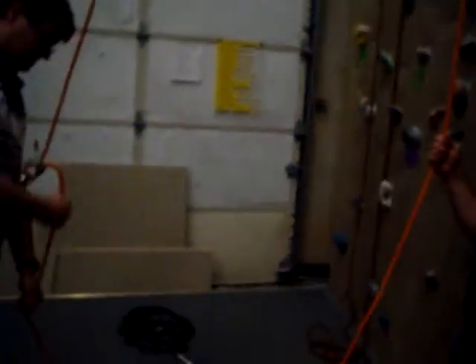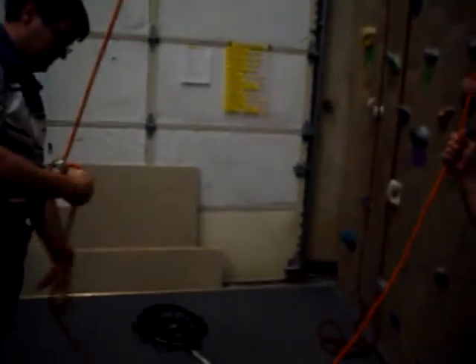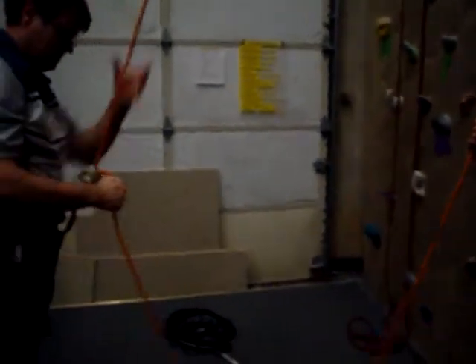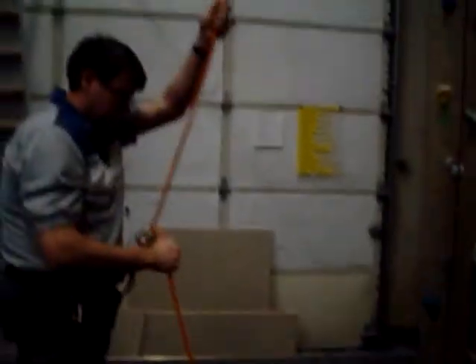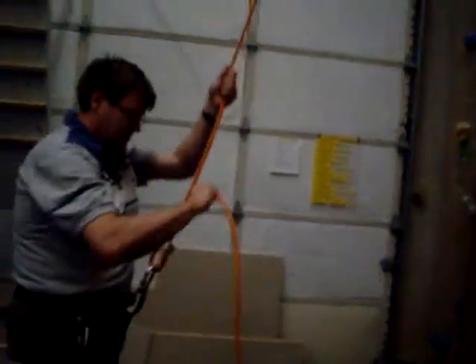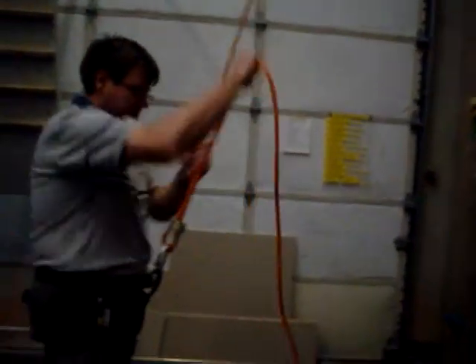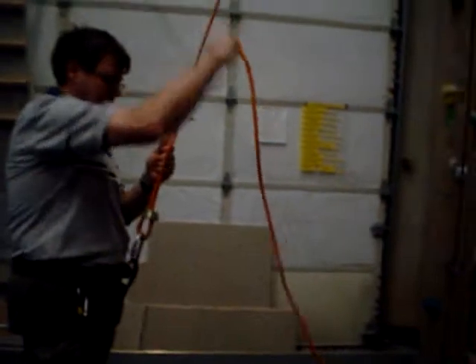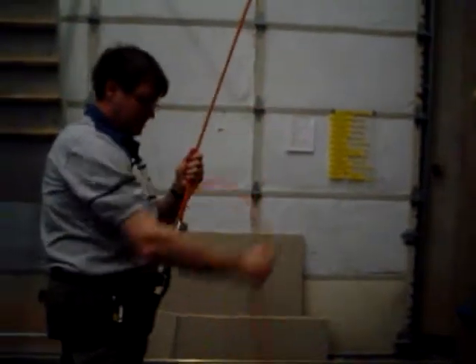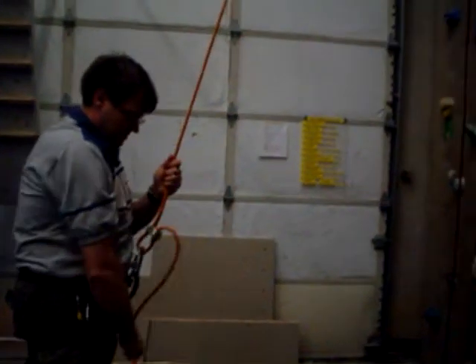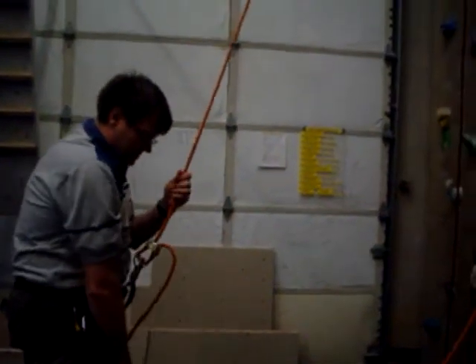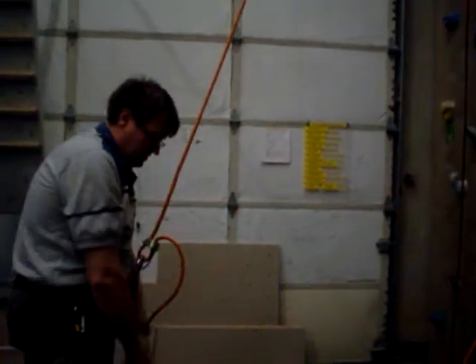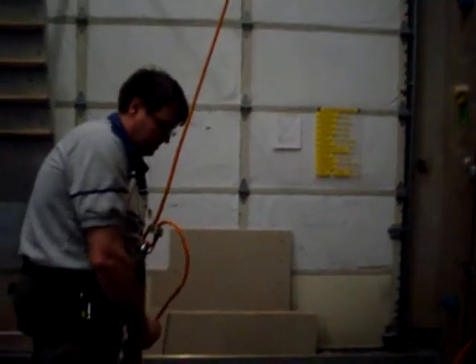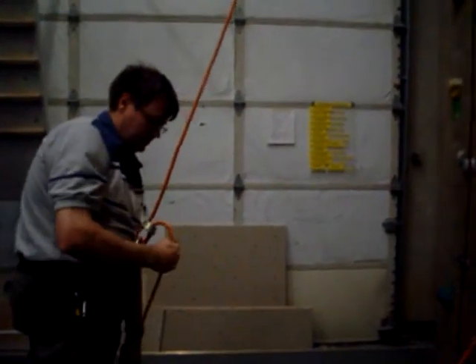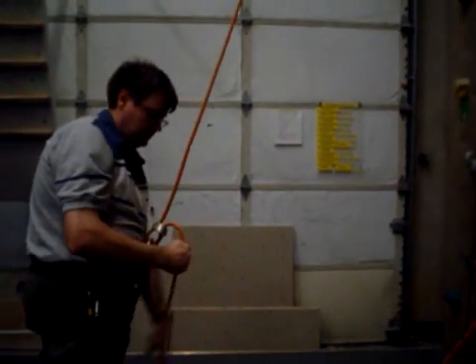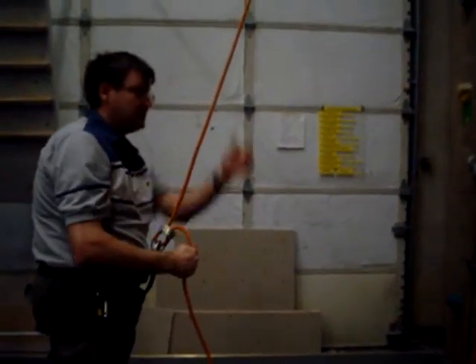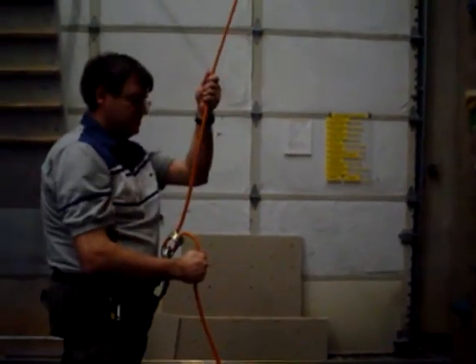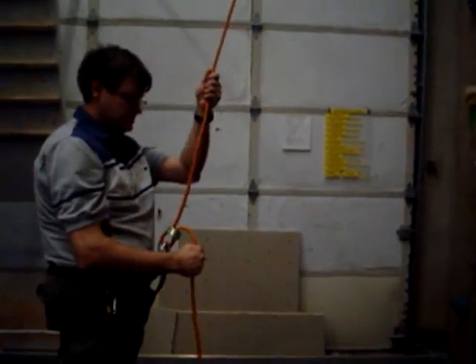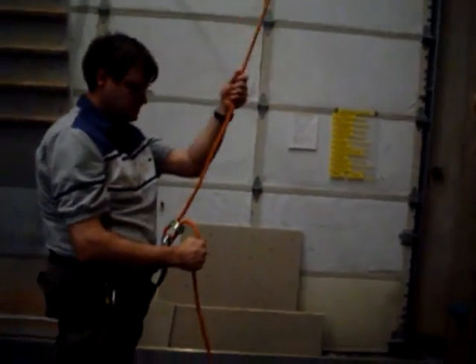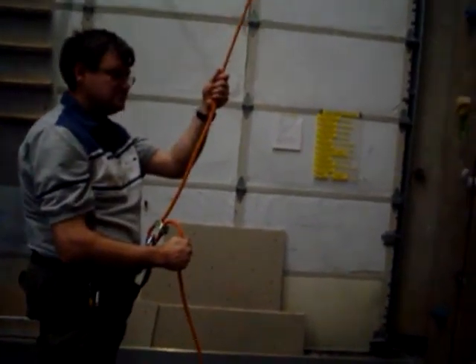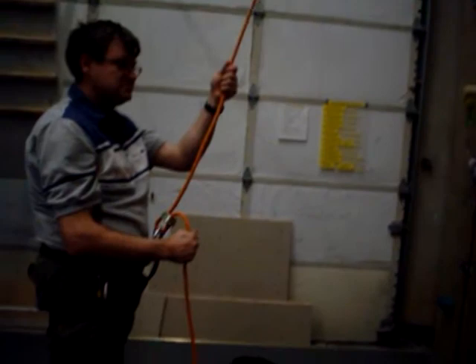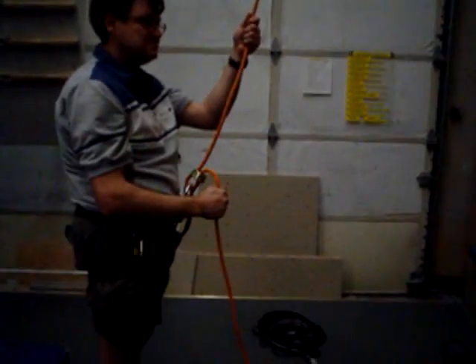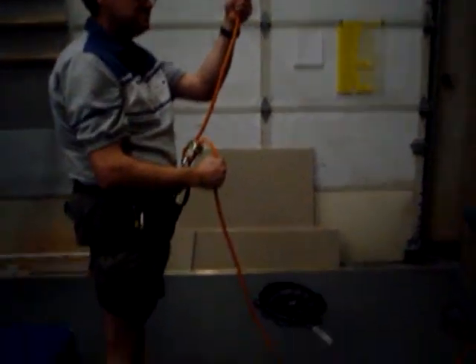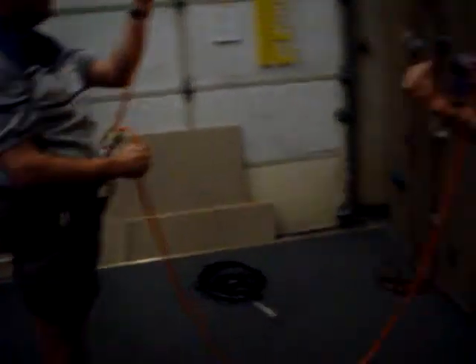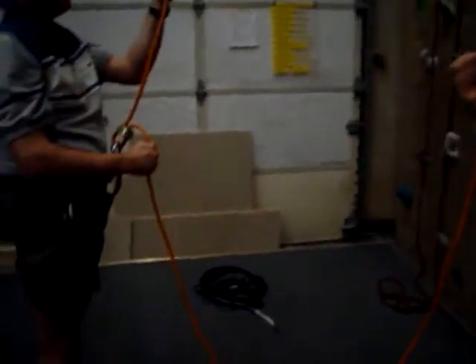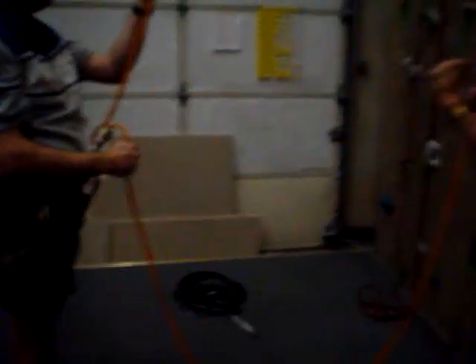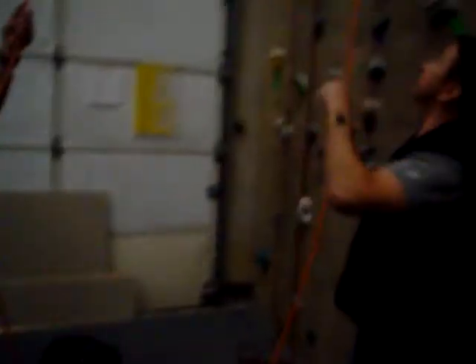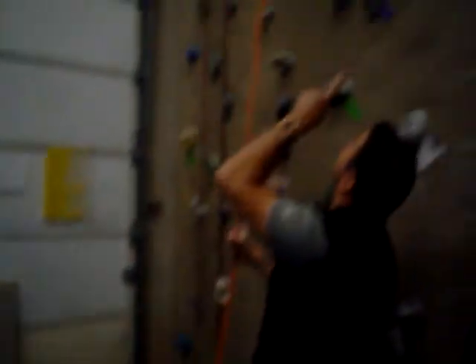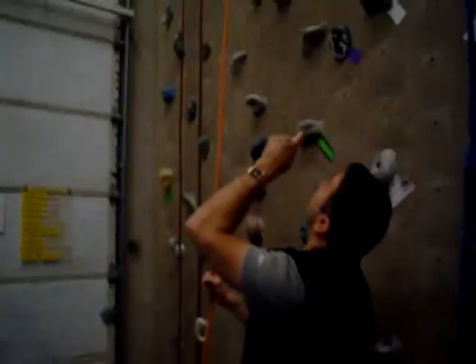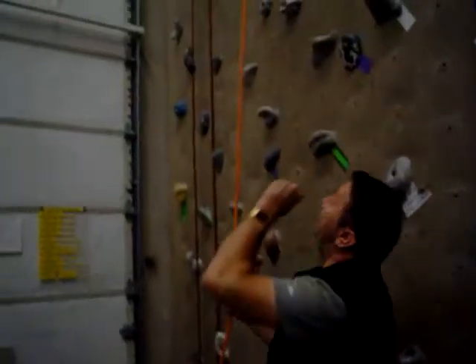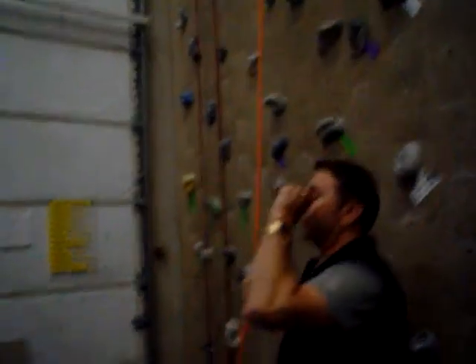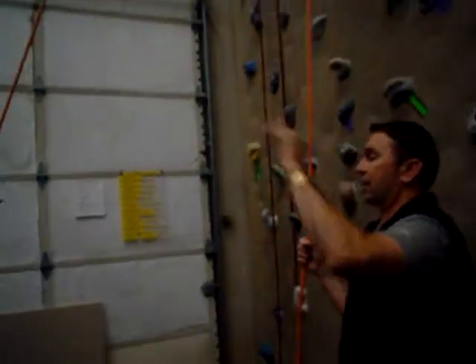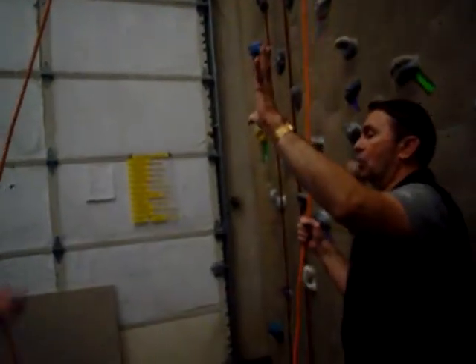So pull it, lock it, and the knot's at the top. Very good. Now, normally you never let go of the rope, but we're just practicing and I need to get that knot down. So let go of the rope.